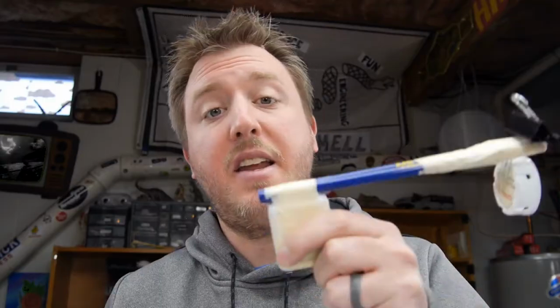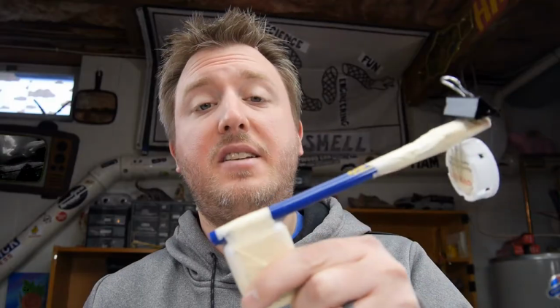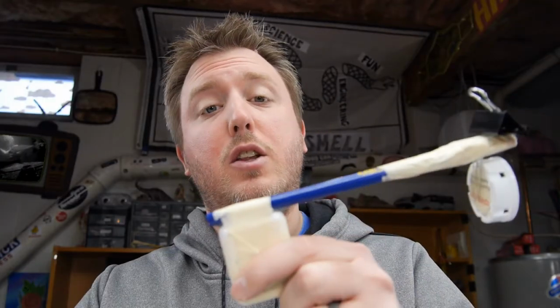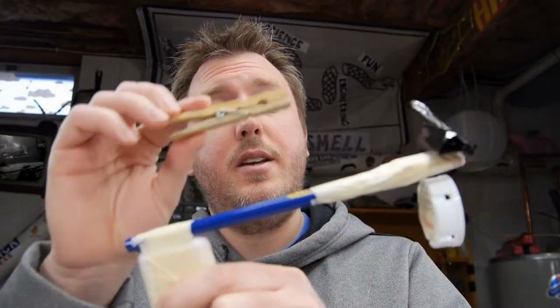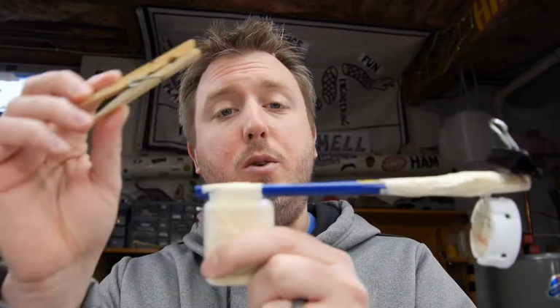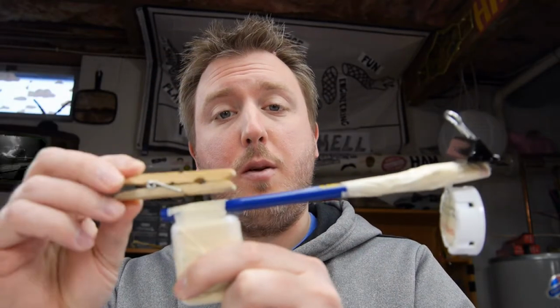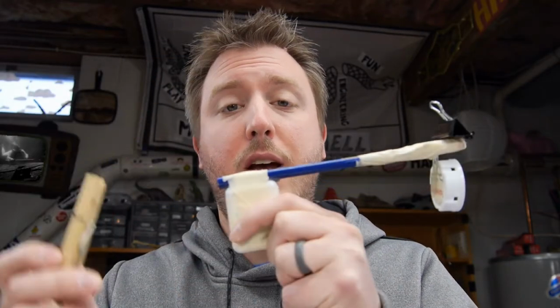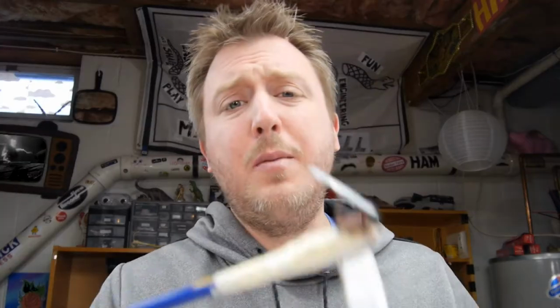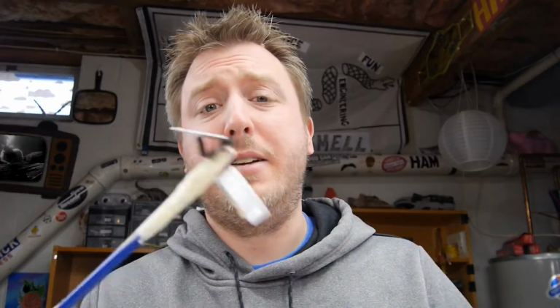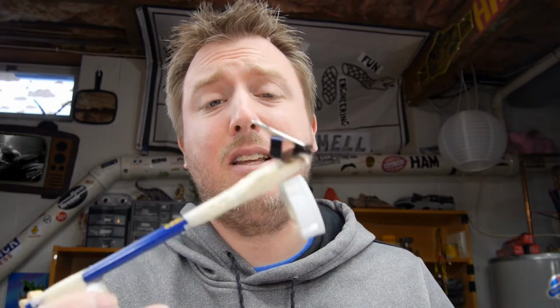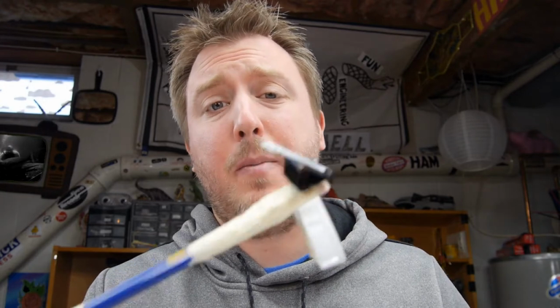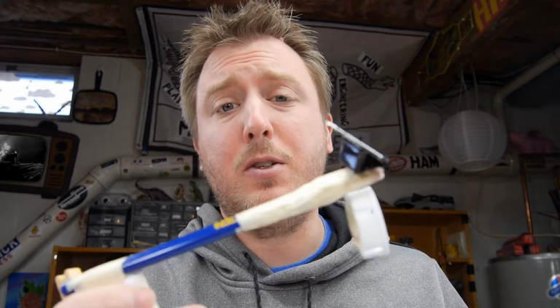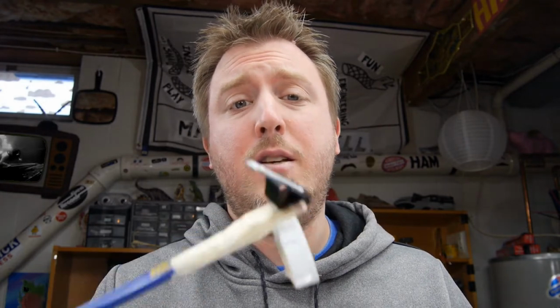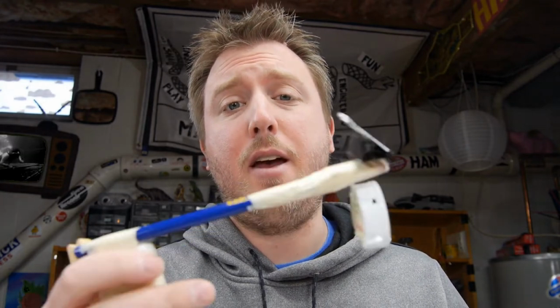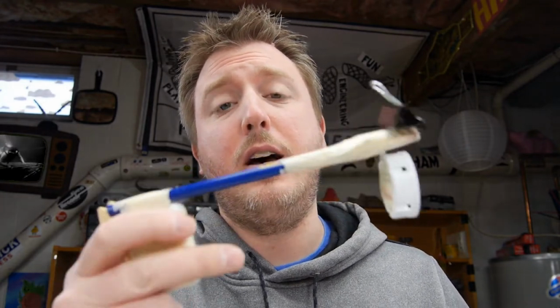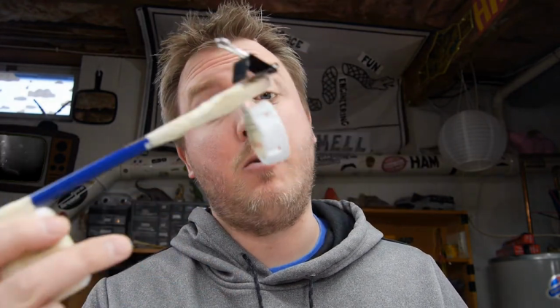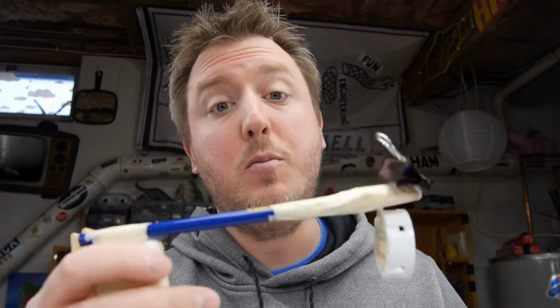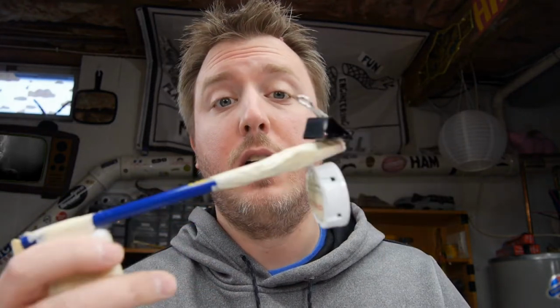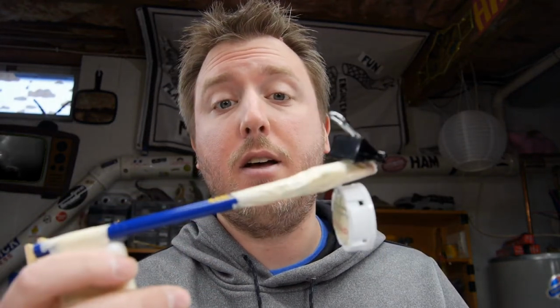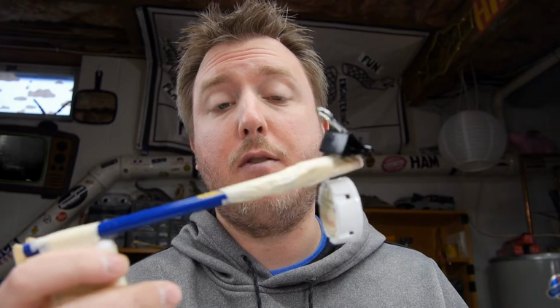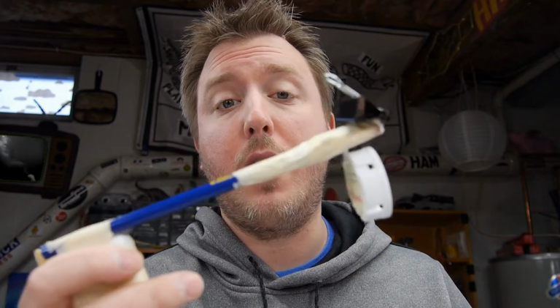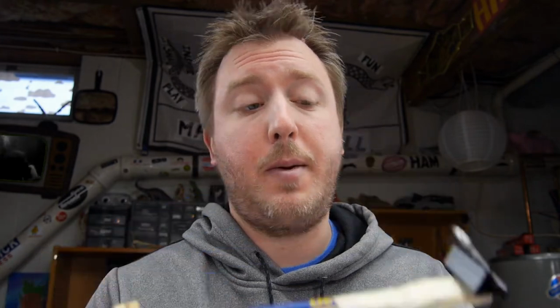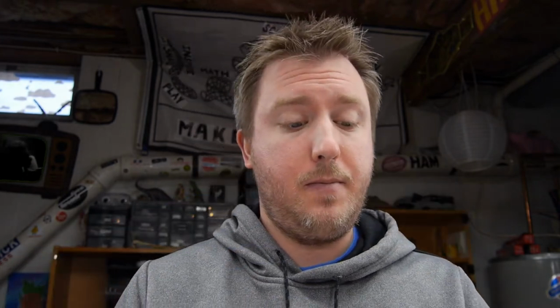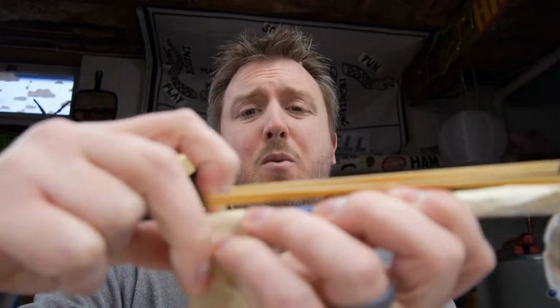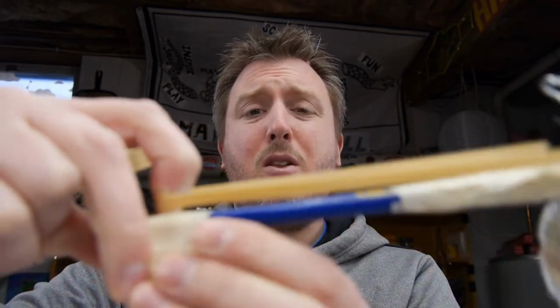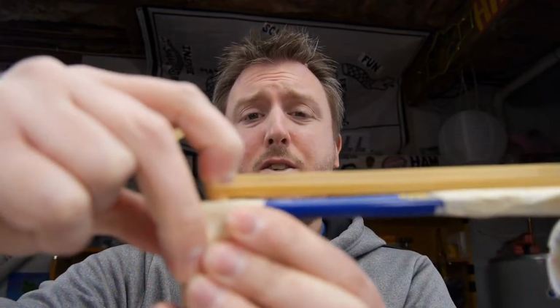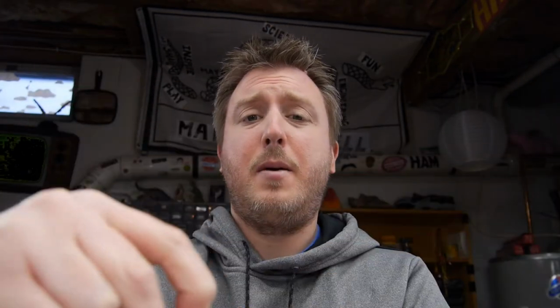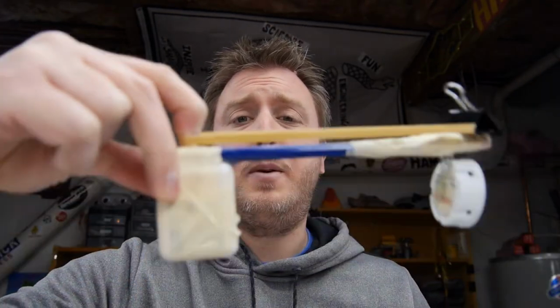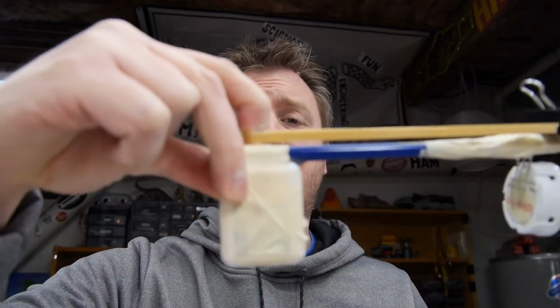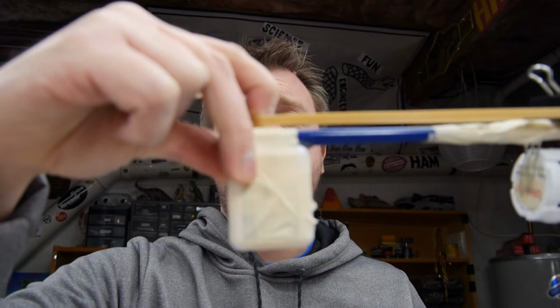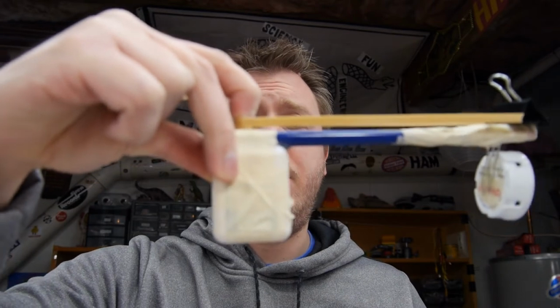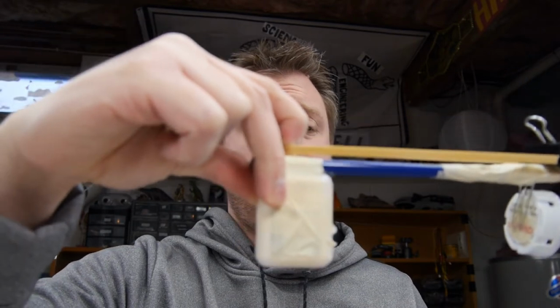Next you're going to attach your clothespin to your claw blaster. It's really important that you test out the rubber band first to make sure you have enough, and not too much of a pull on the rubber band. So you'll want your clothespin to be somewhere right around there.